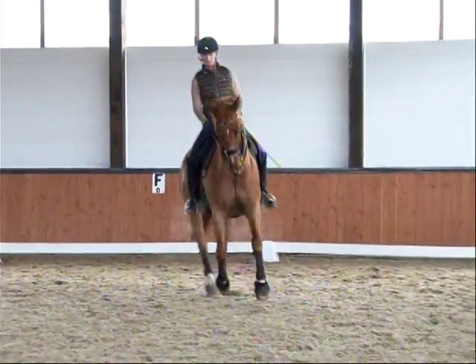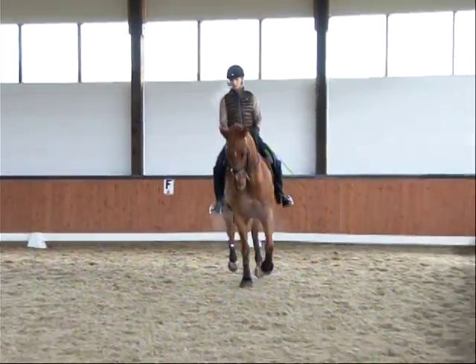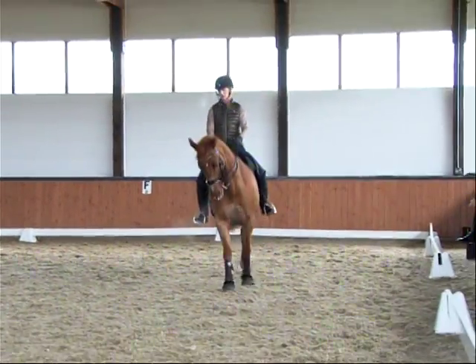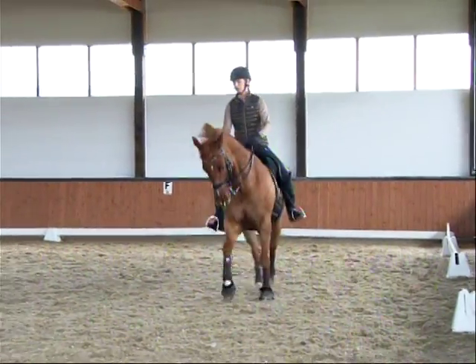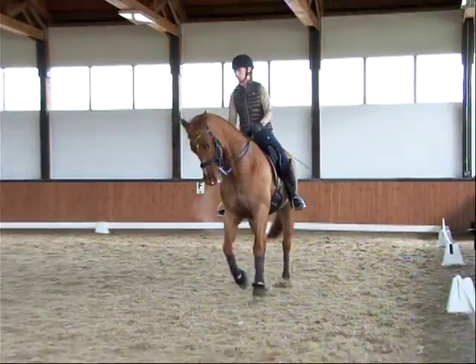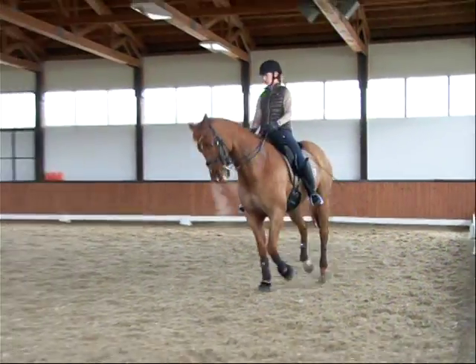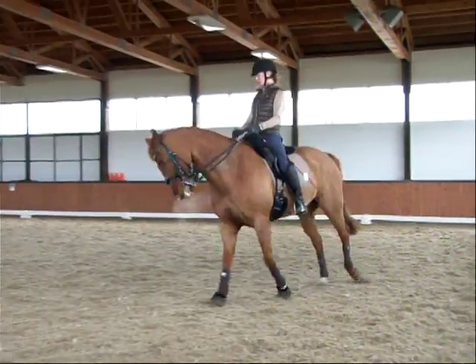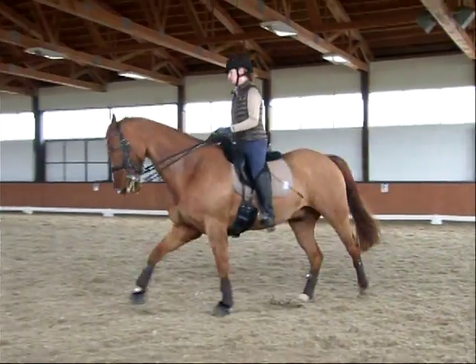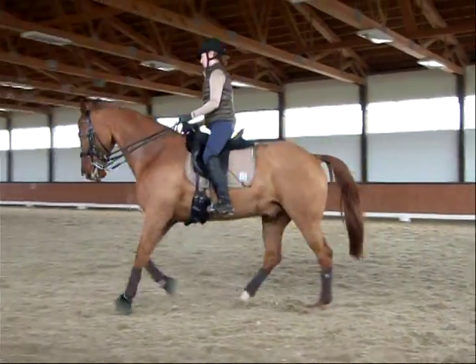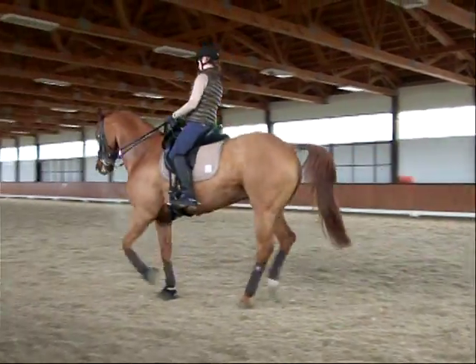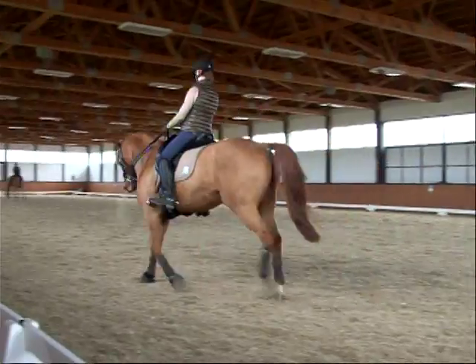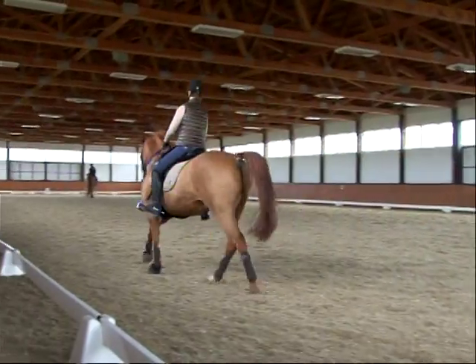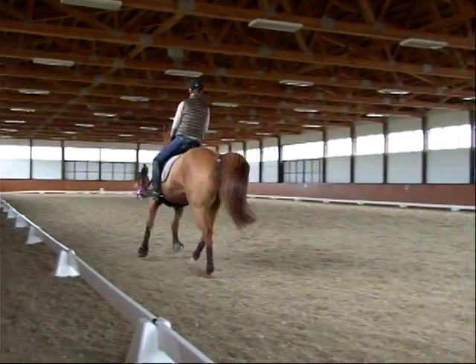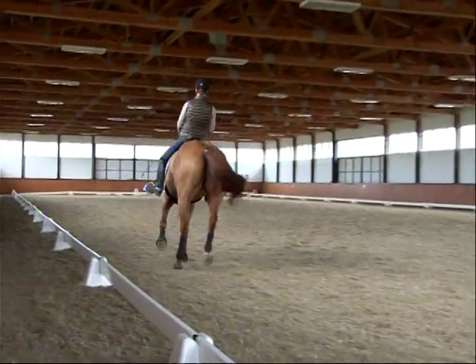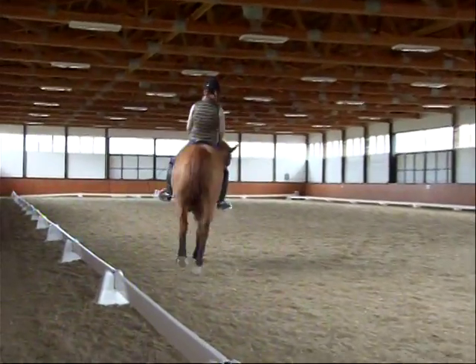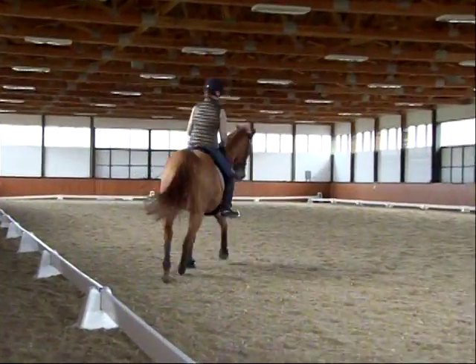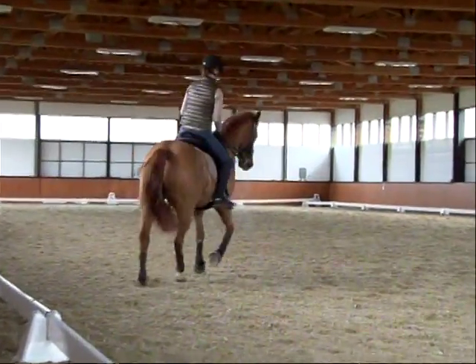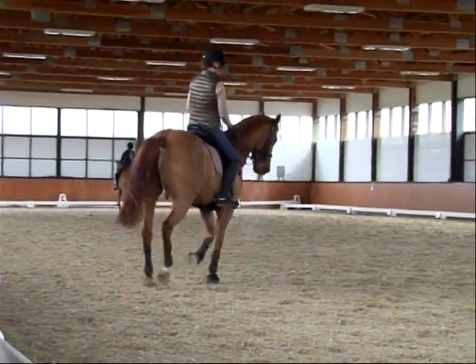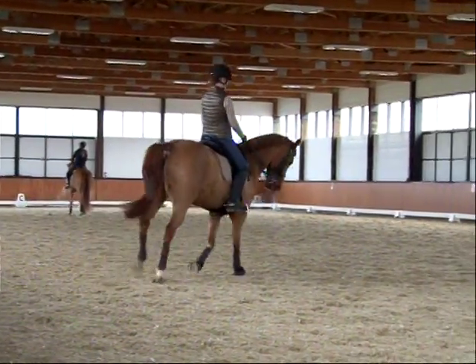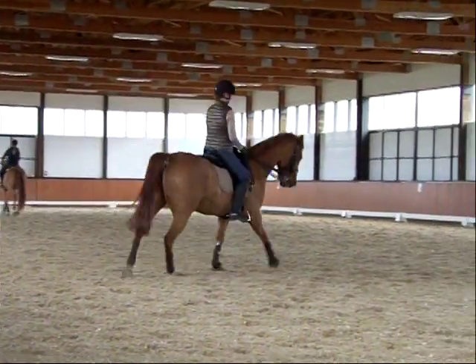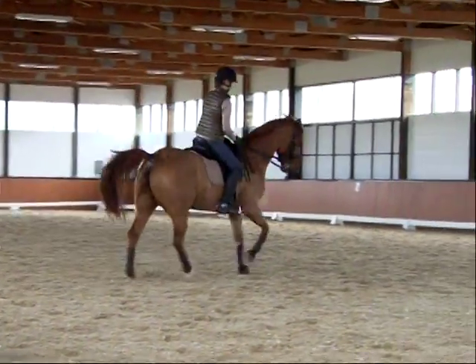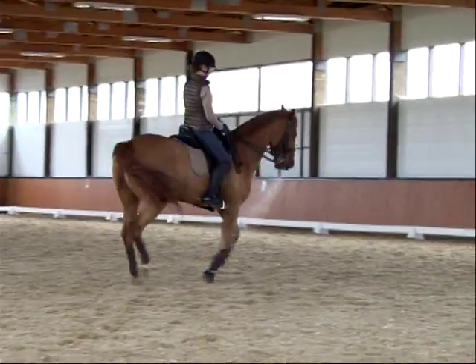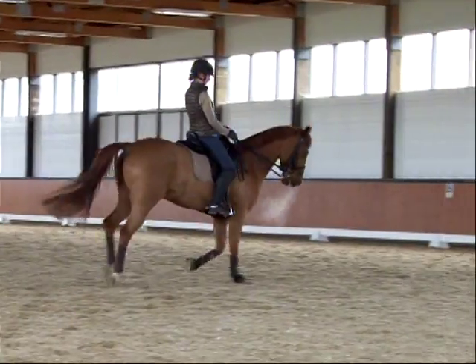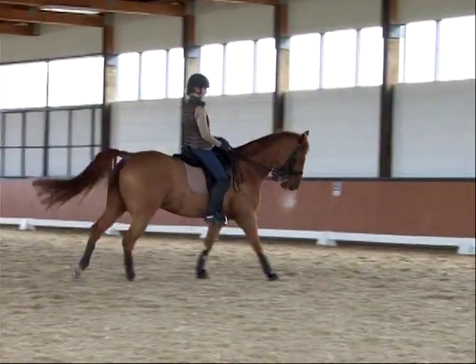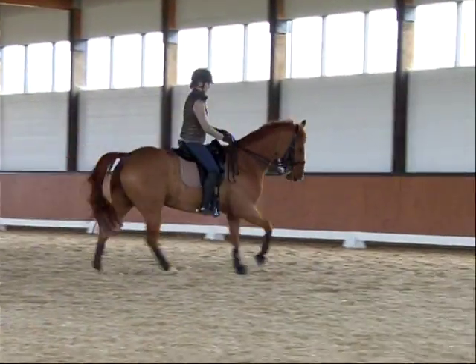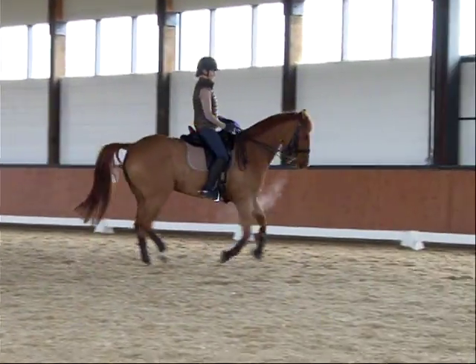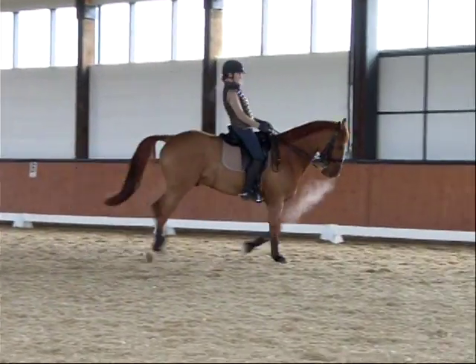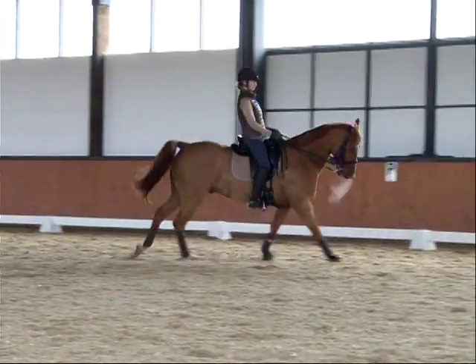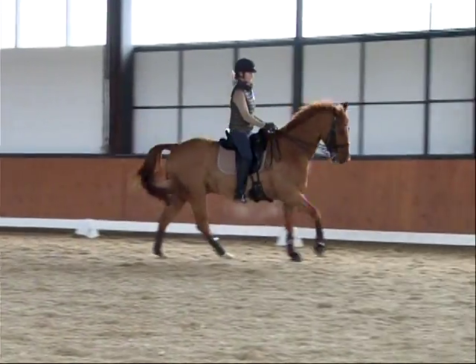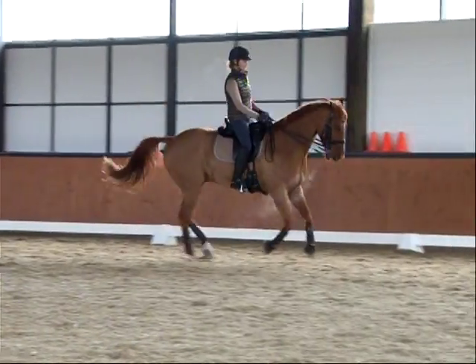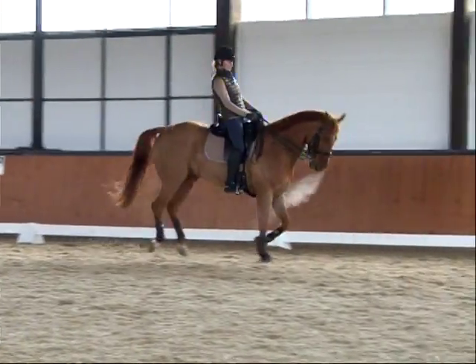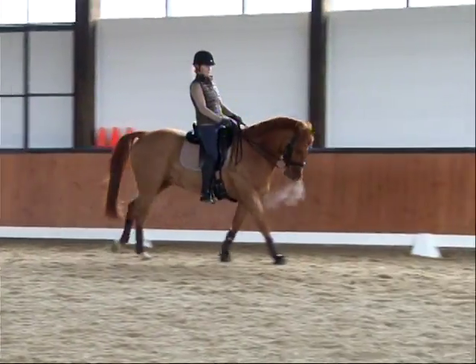Soft hand. Don't get left behind — you're on your seat. Be a little bit more snappy with your hips. Swing through with your seat. But light hand. Sitting down, don't hold. Supple your shoulder. And to the trot and you sit down.